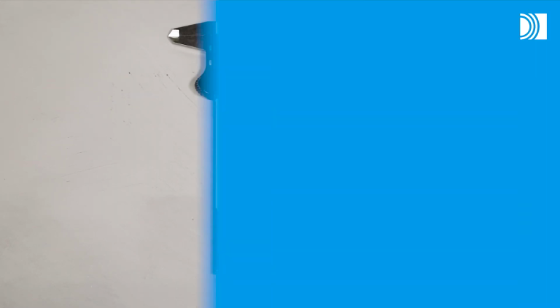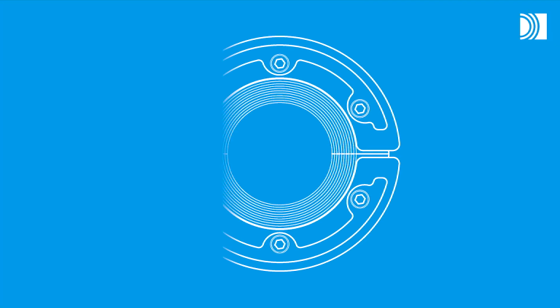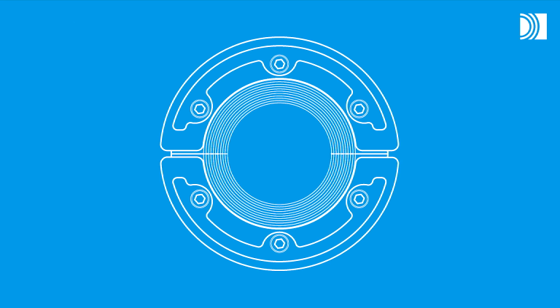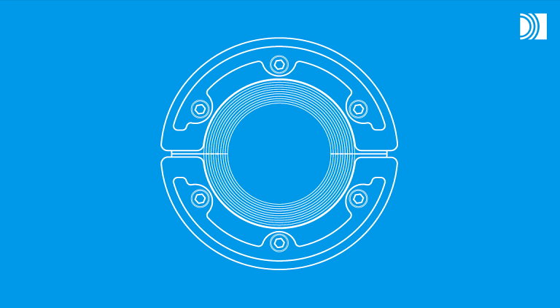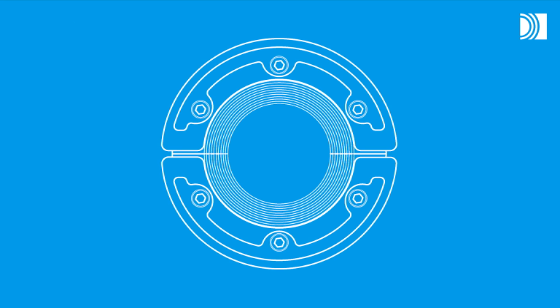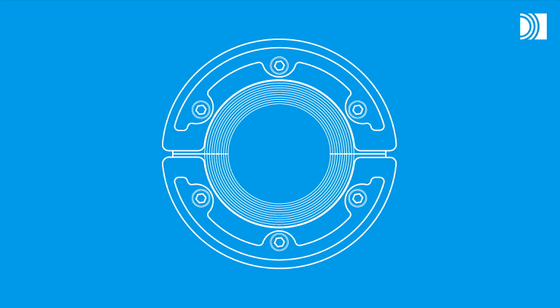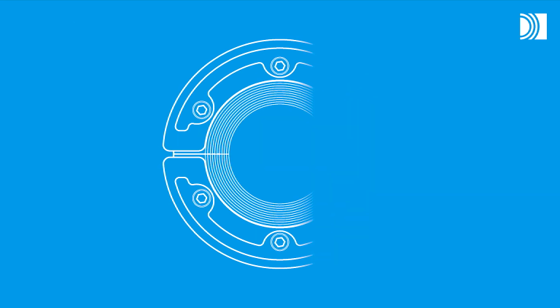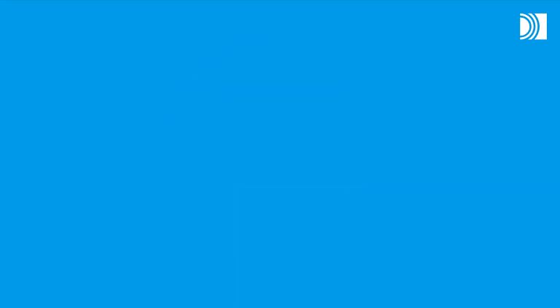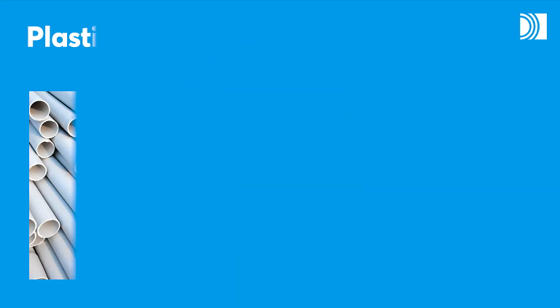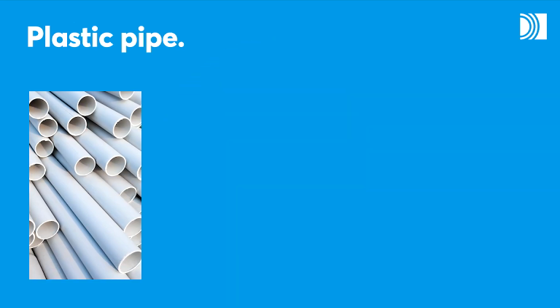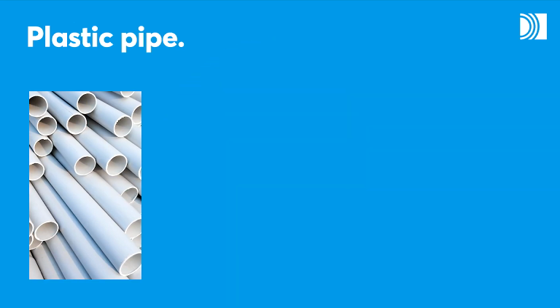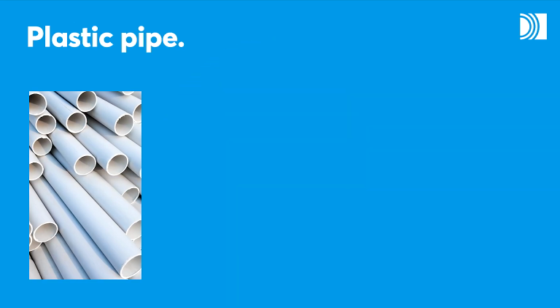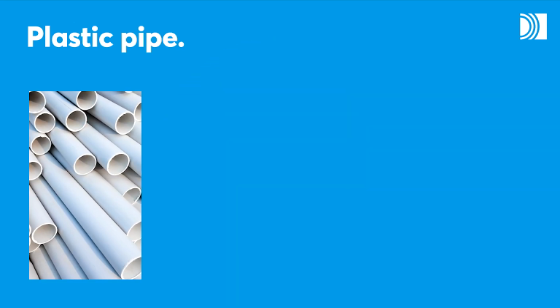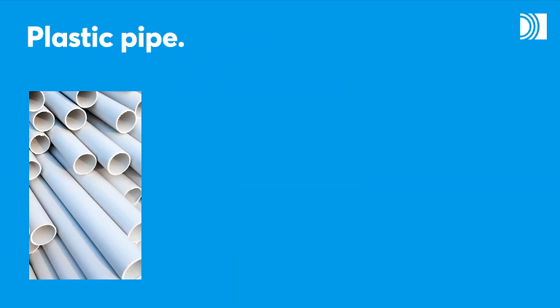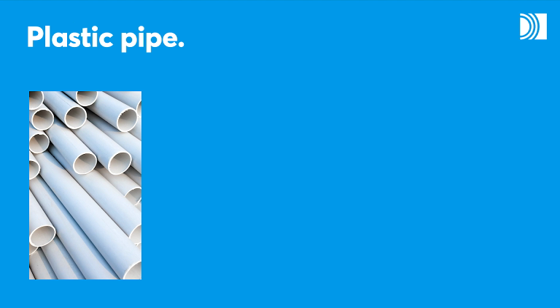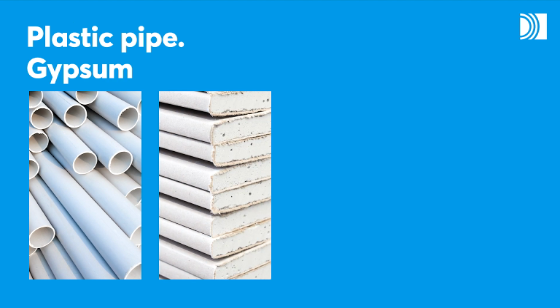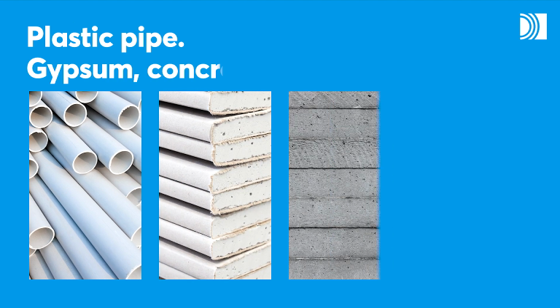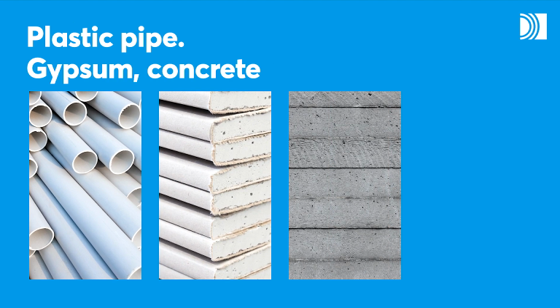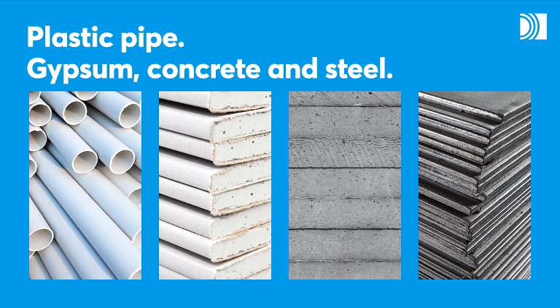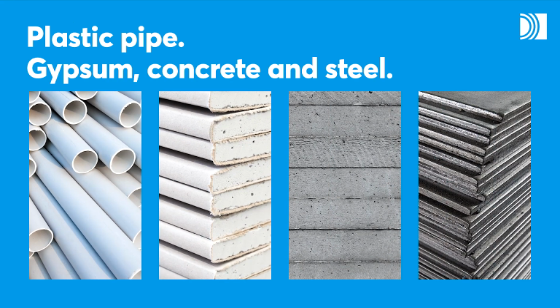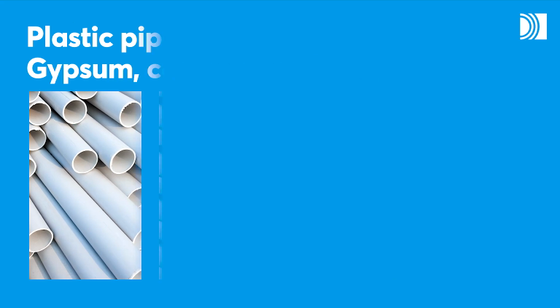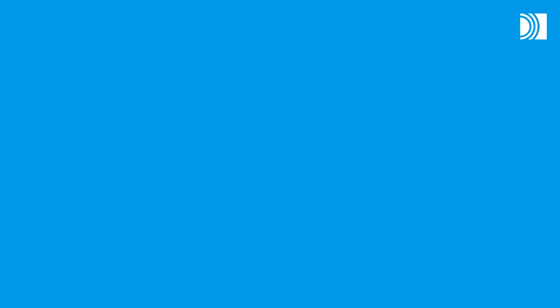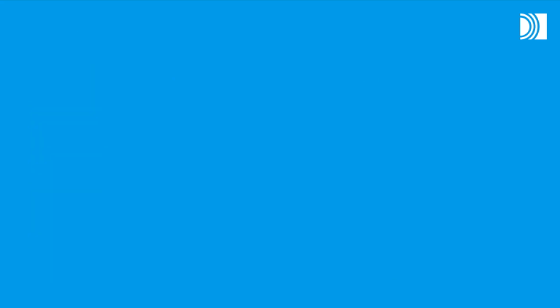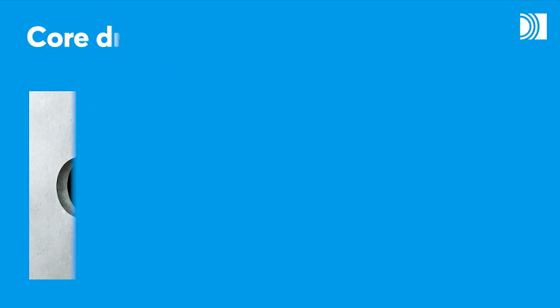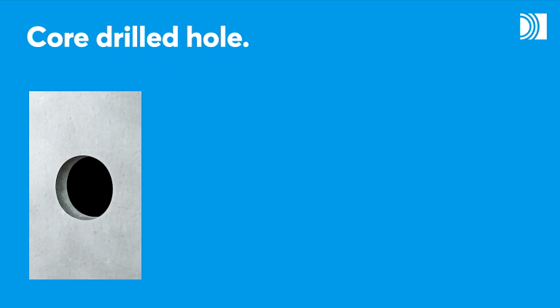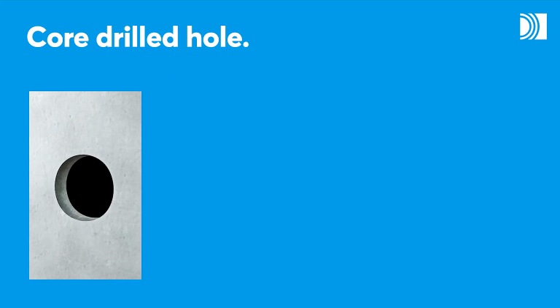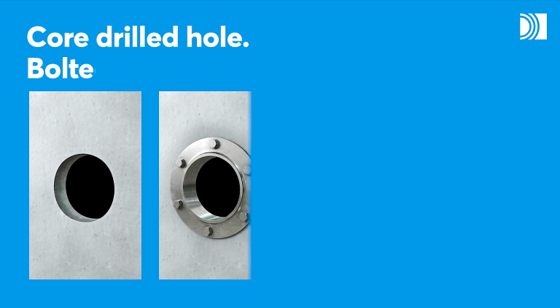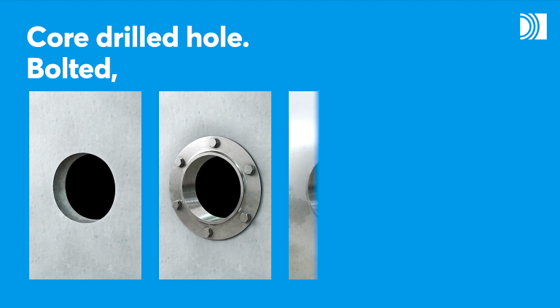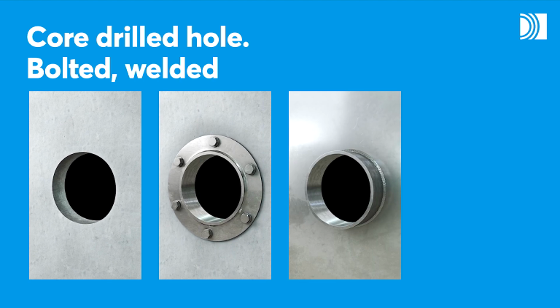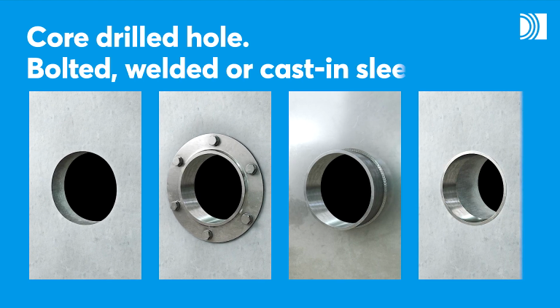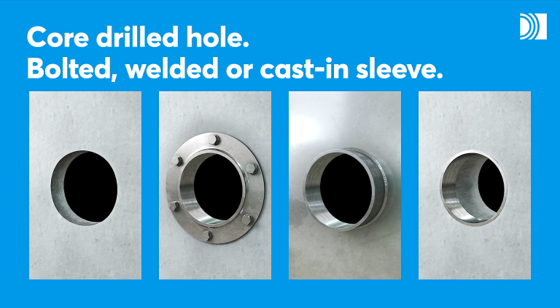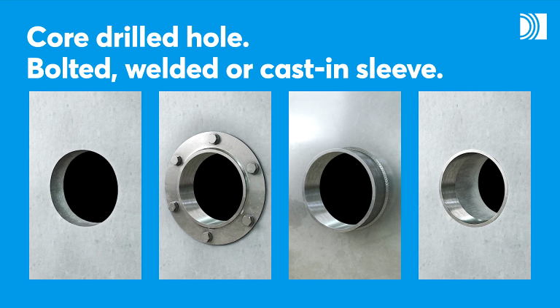With a Roxtec RS-PPS-S Seal, you can seal an opening for a plastic pipe in different structures such as gypsum, concrete, and steel. You can install it in a core drilled hole or a bolted, welded, or cast-in sleeve.